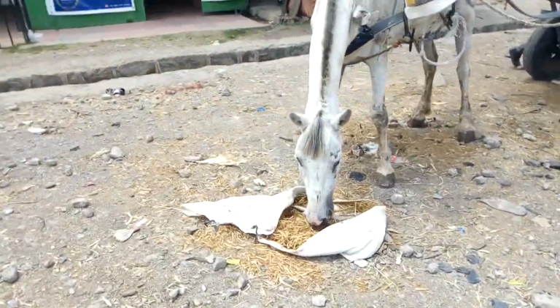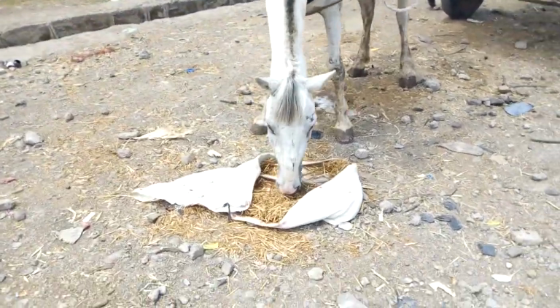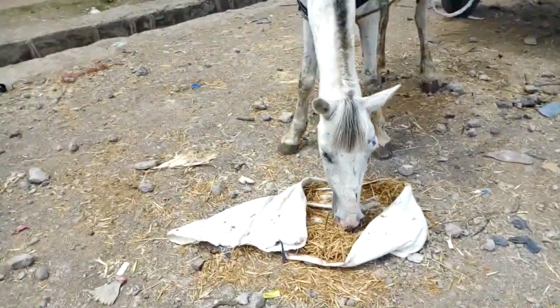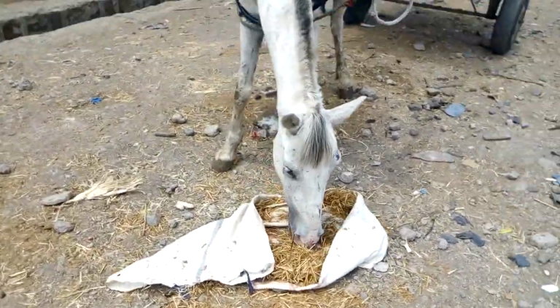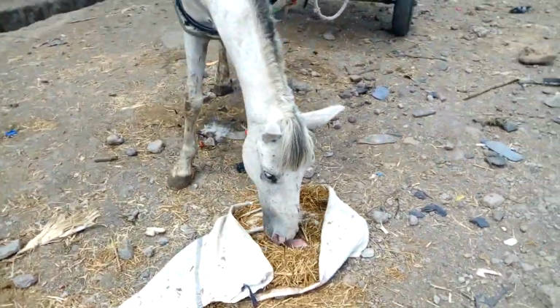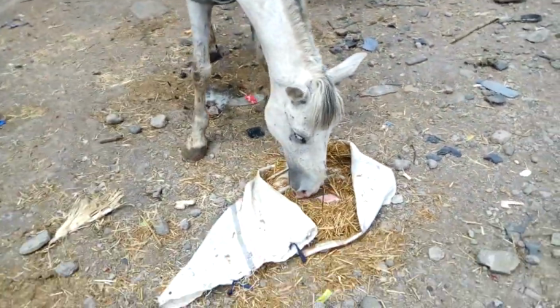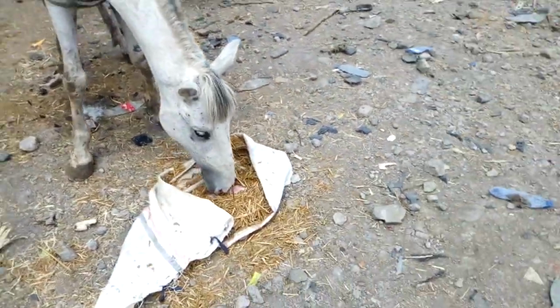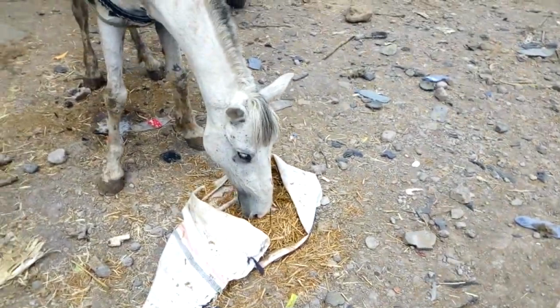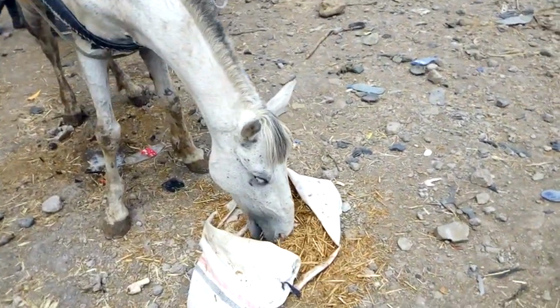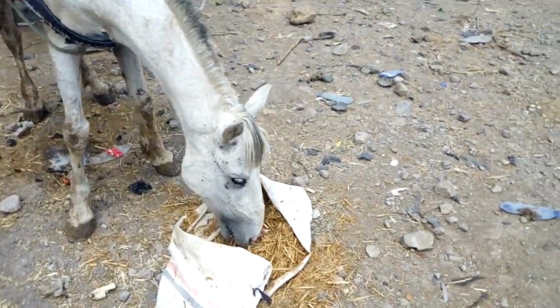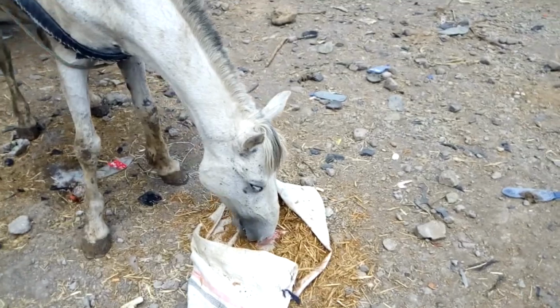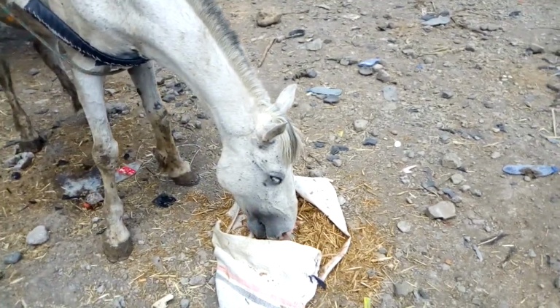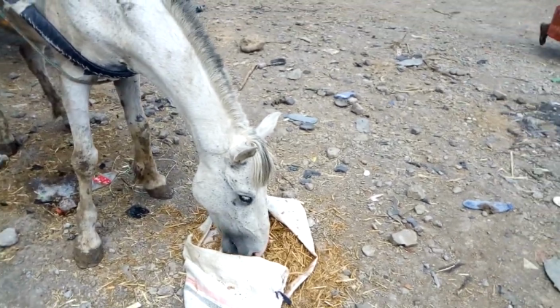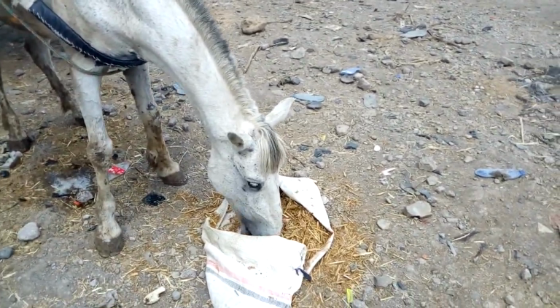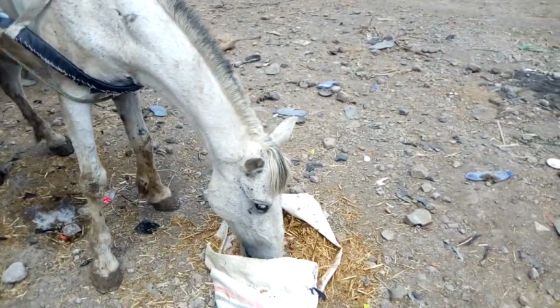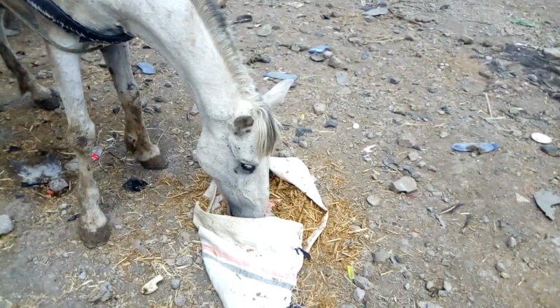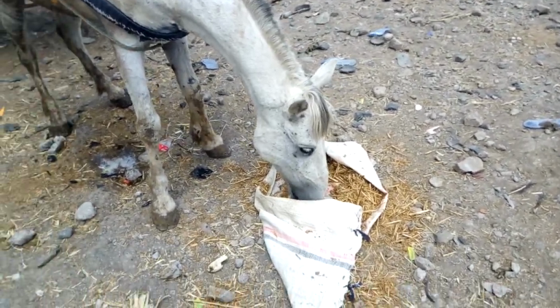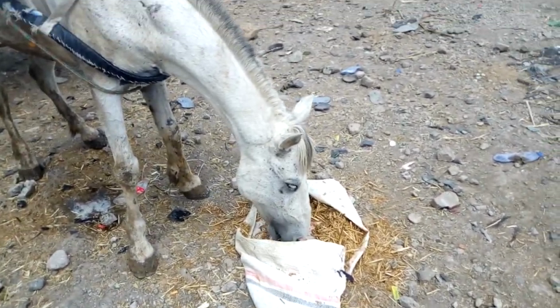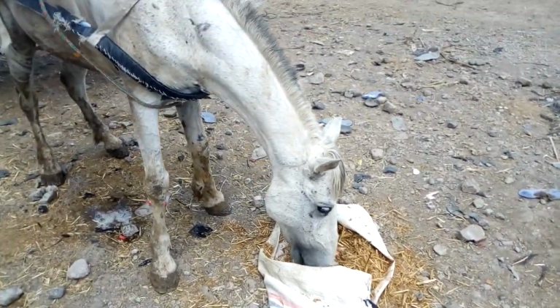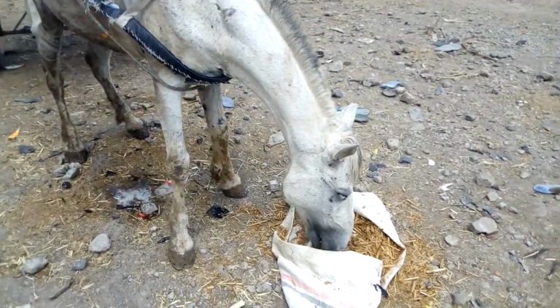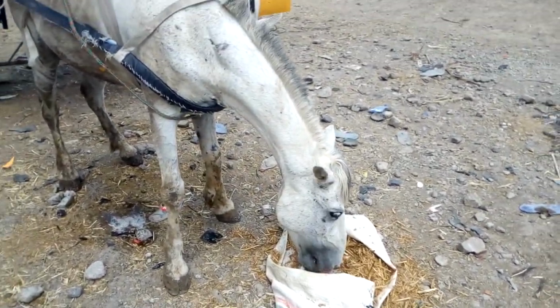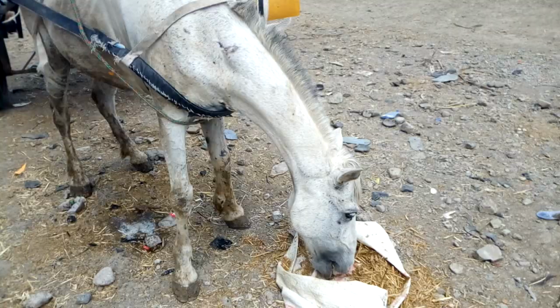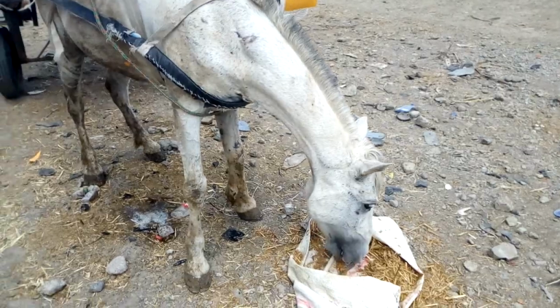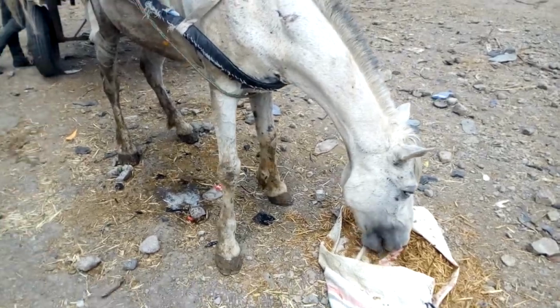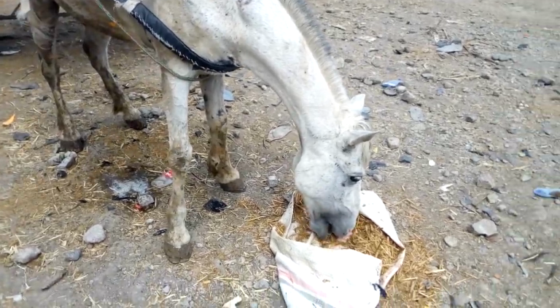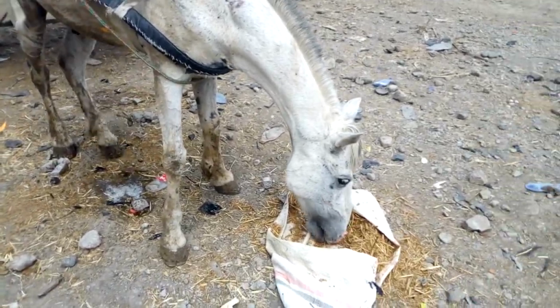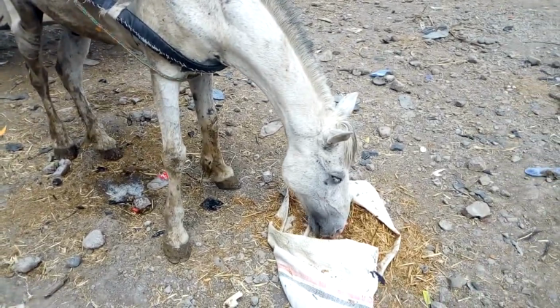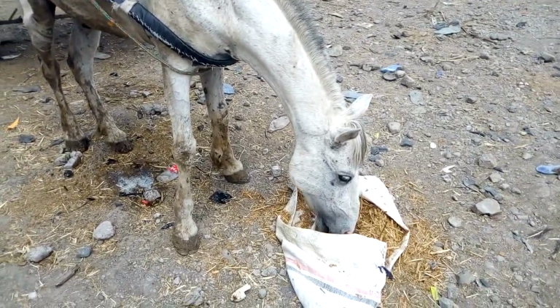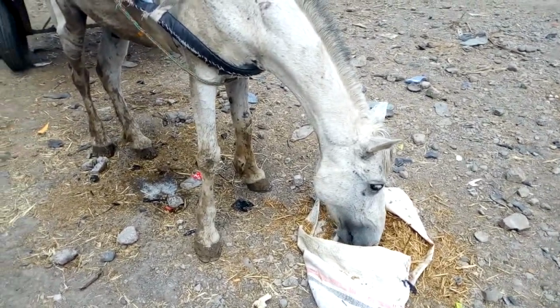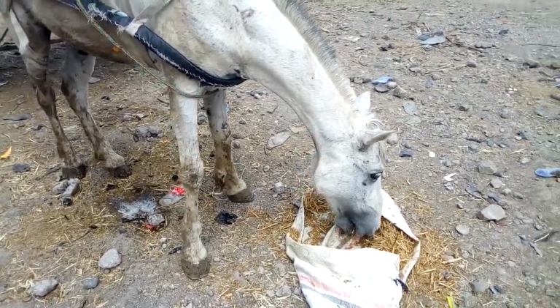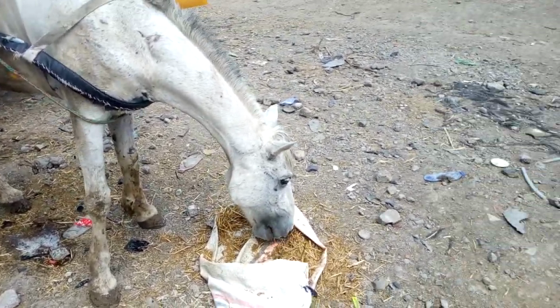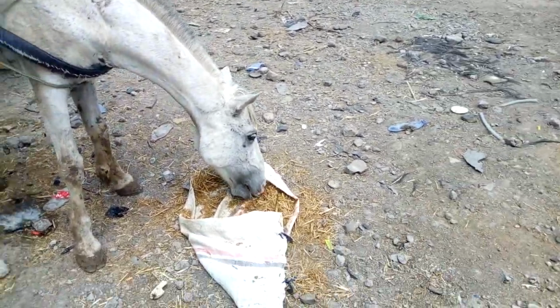This is what the fodder is — this is what they eat, and this is how they eat. They are not well fed; they are malnourished. And also they whip them — I will show you when they whip them afterwards if possible. And they carry more than their capacity.